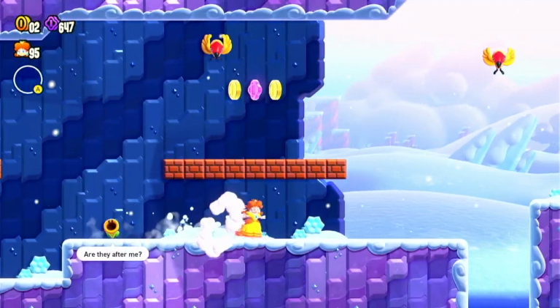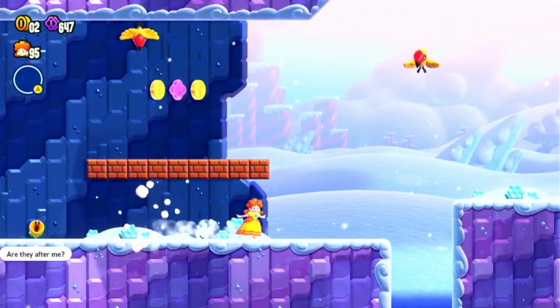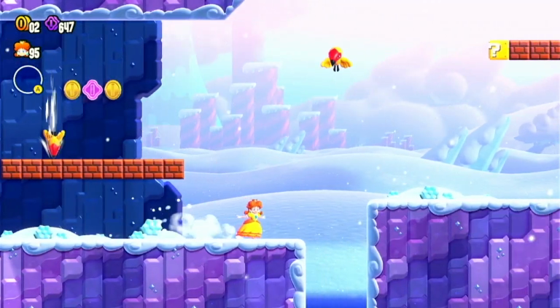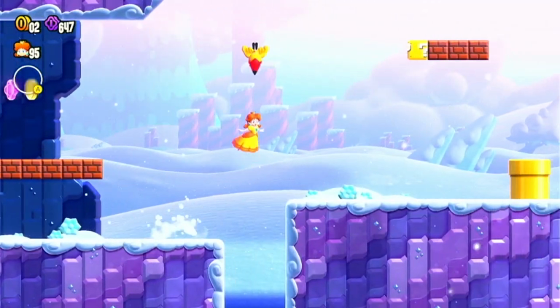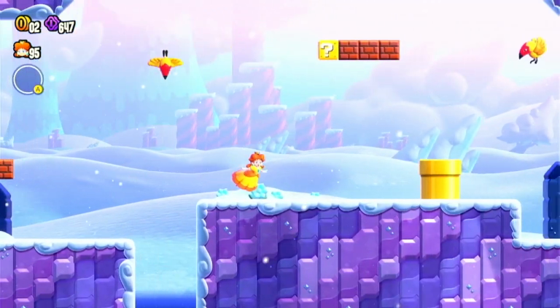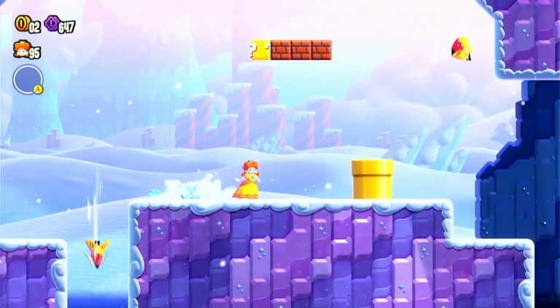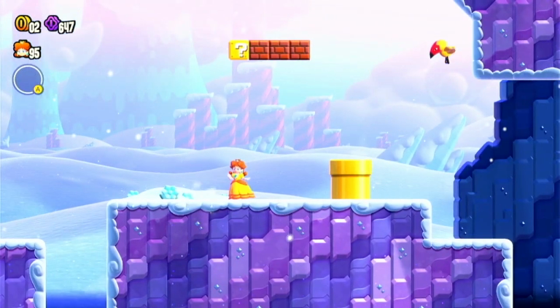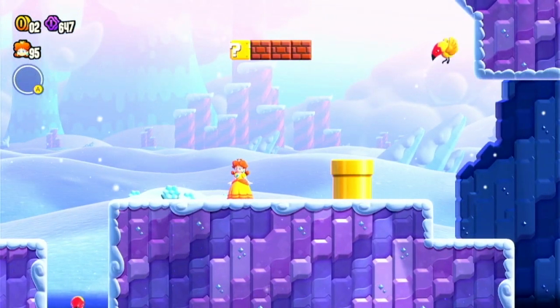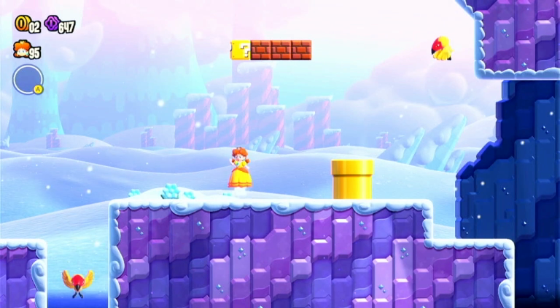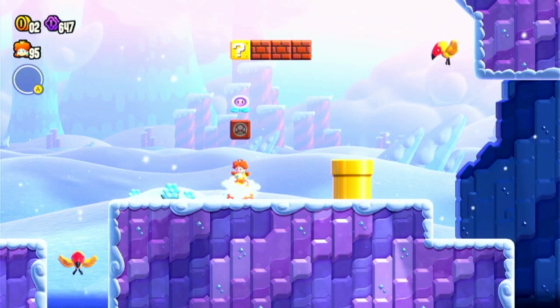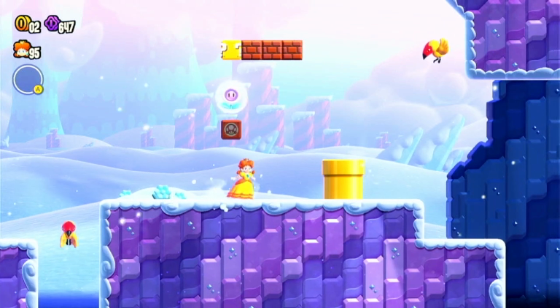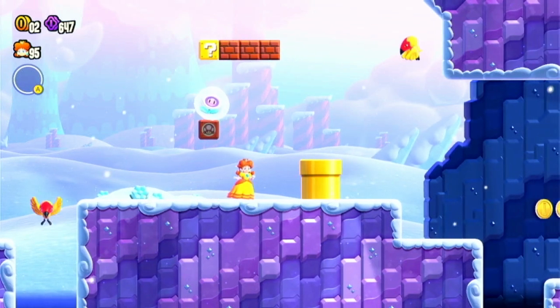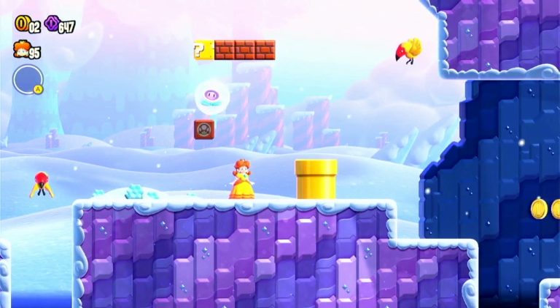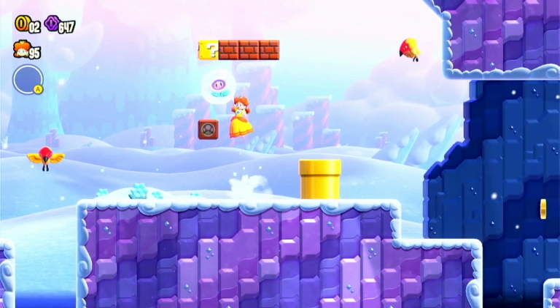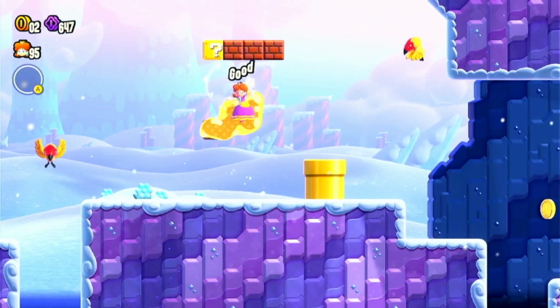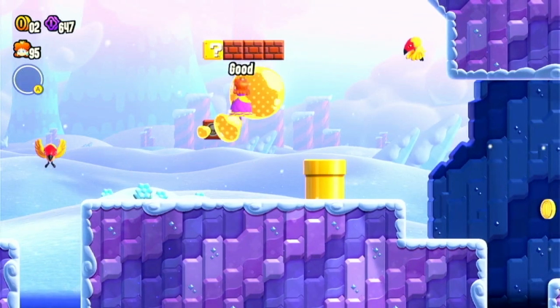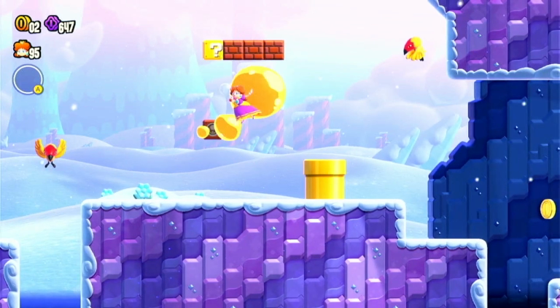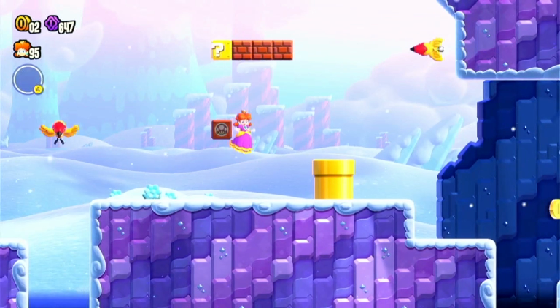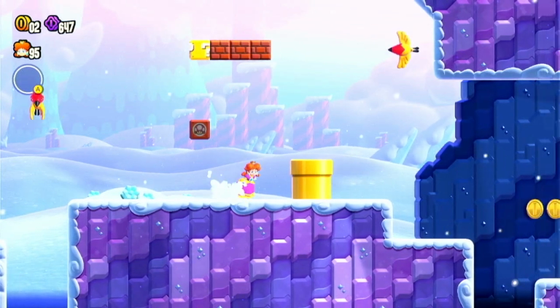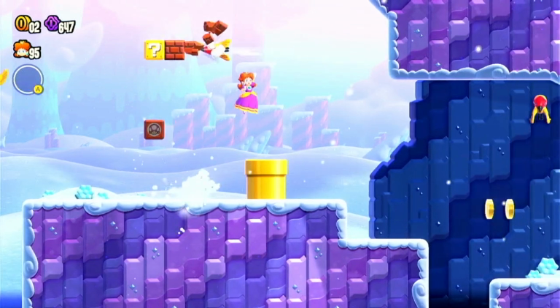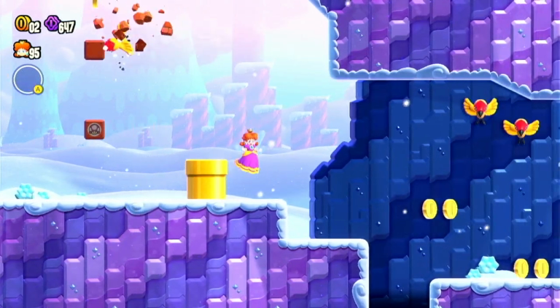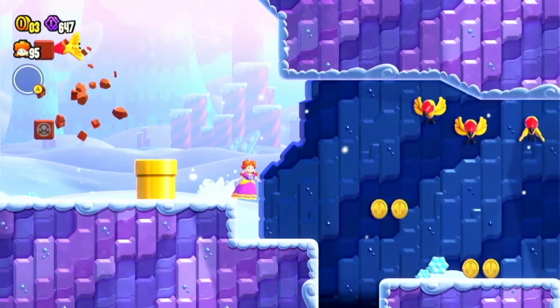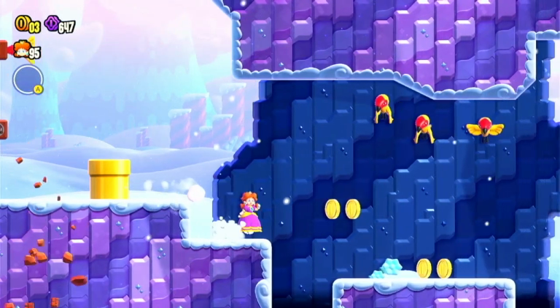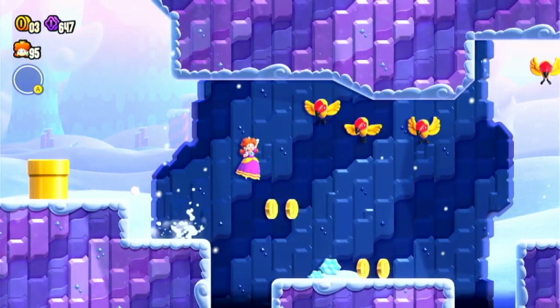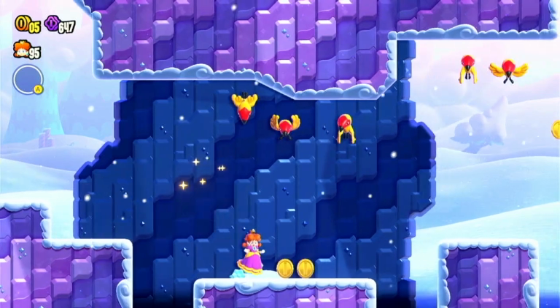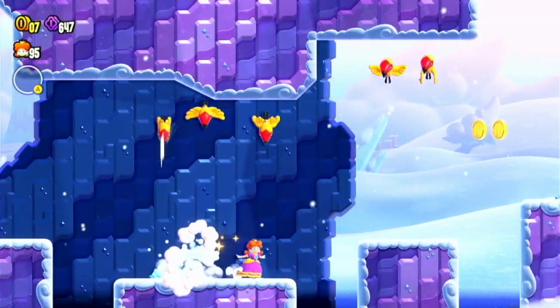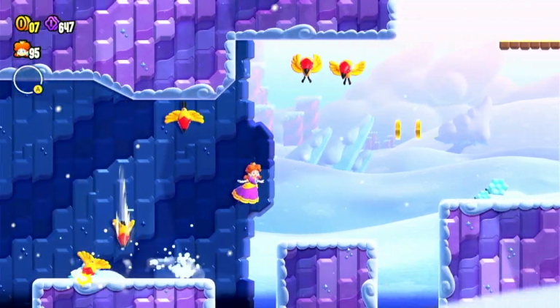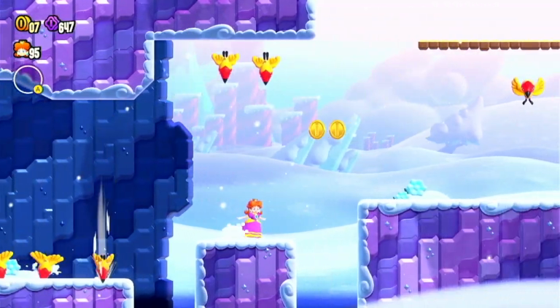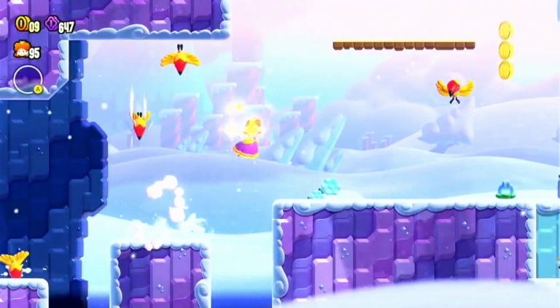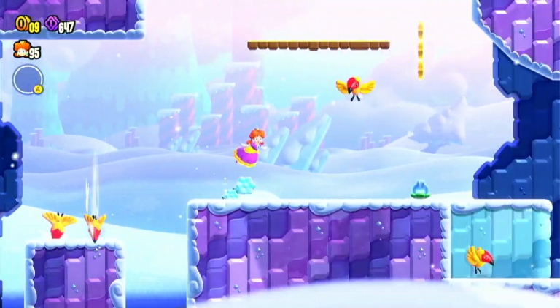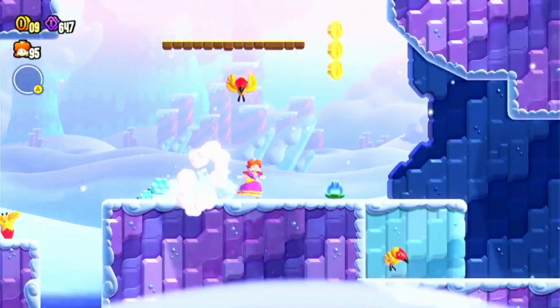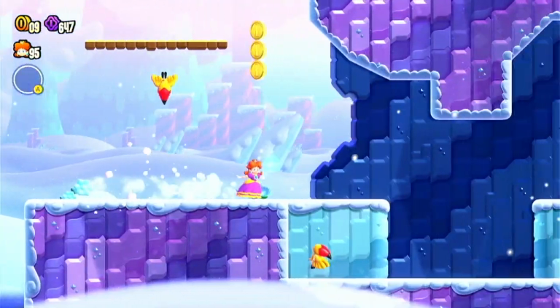You can get a mushroom there, and then if you stand underneath this item box and jump — for any character who can use power-ups — you'll find that Bubble Flower. Be sure to grab that. It'll make this whole process much, much easier.